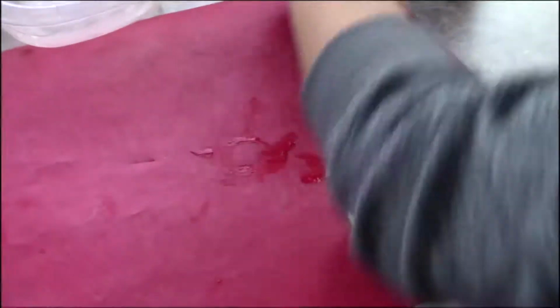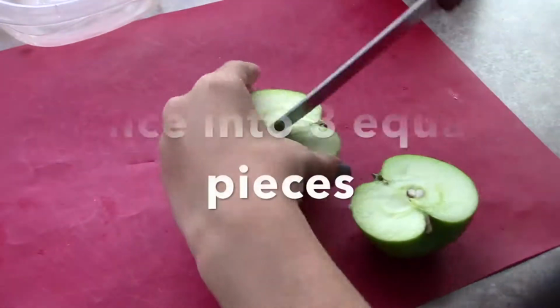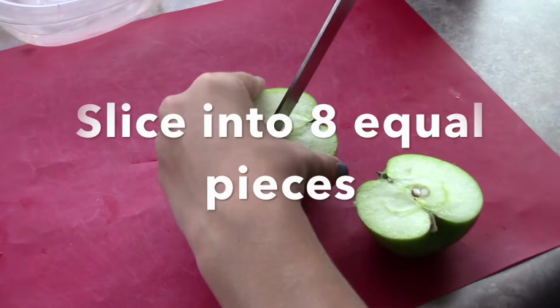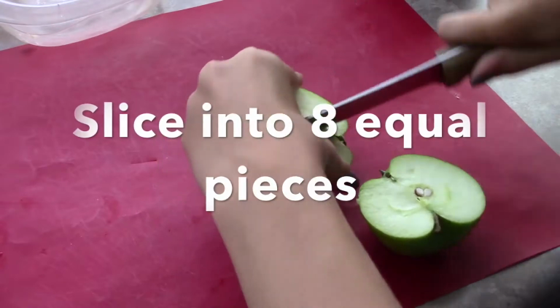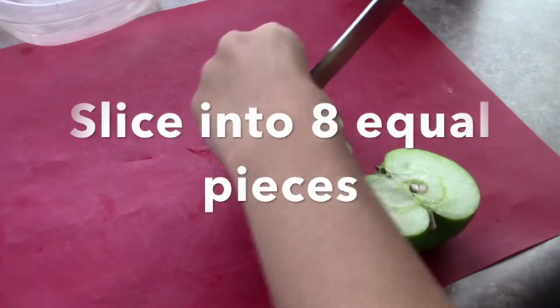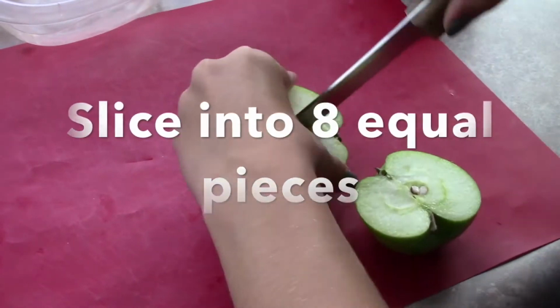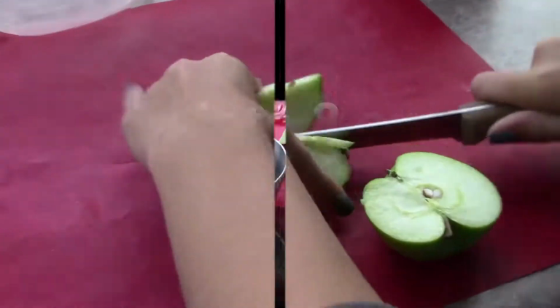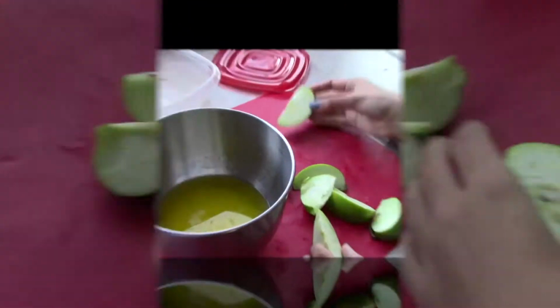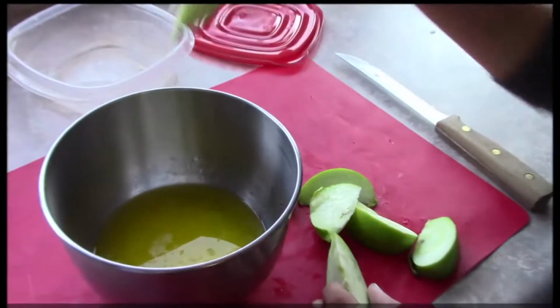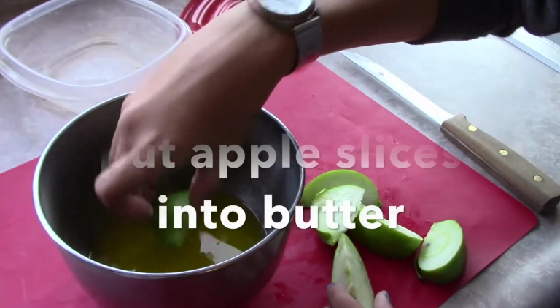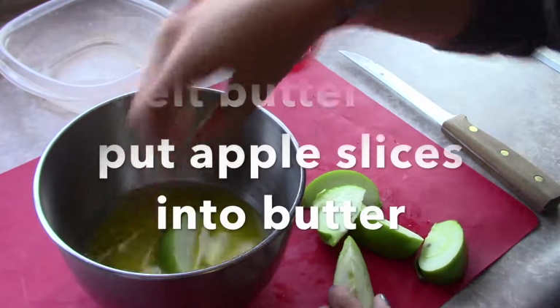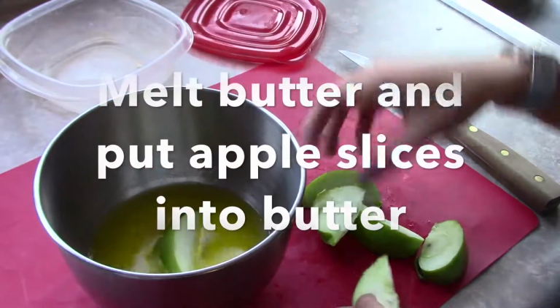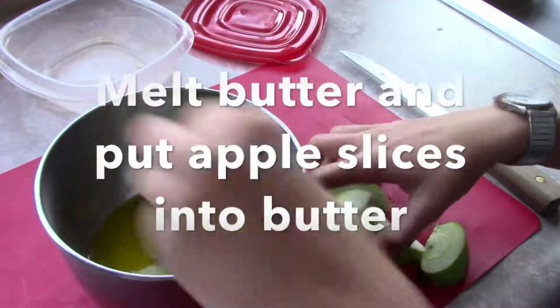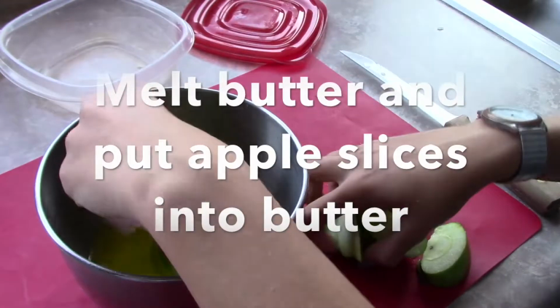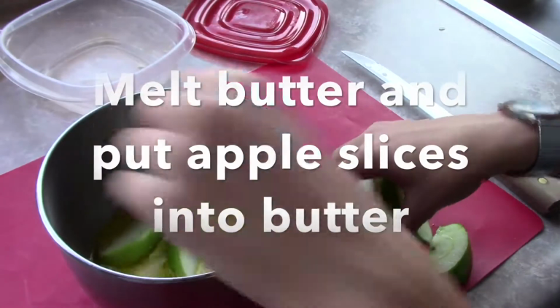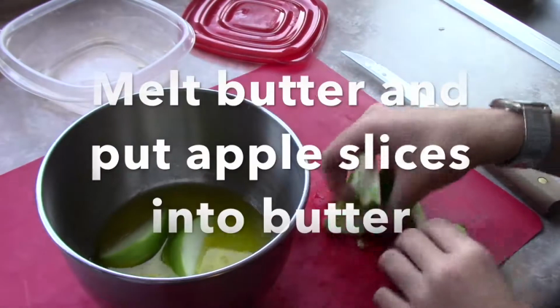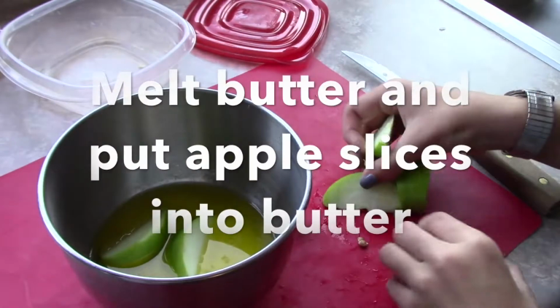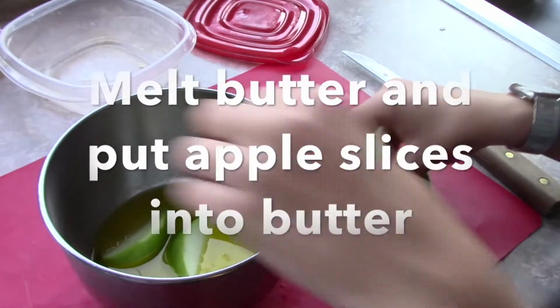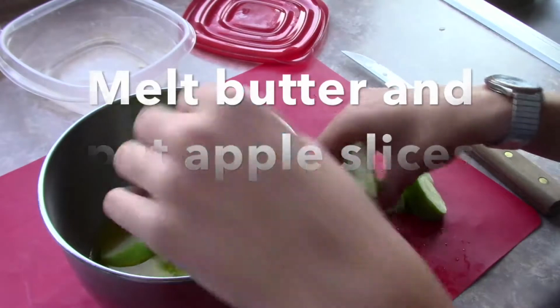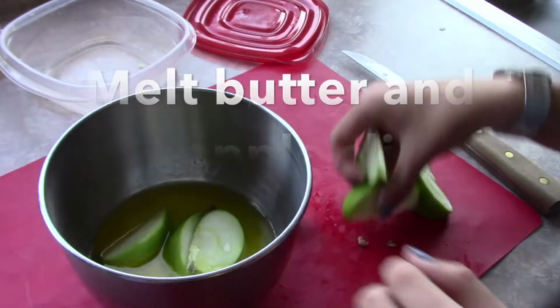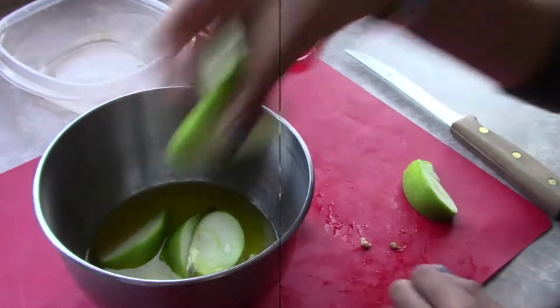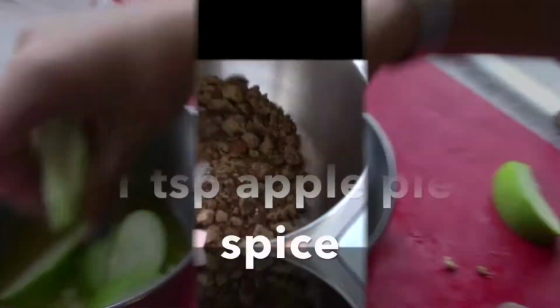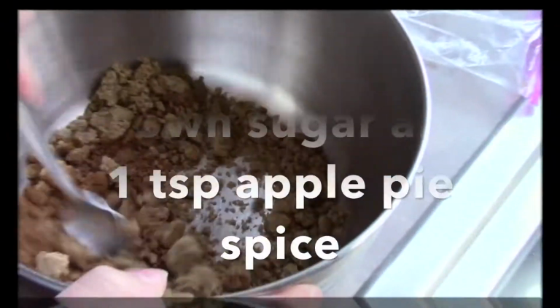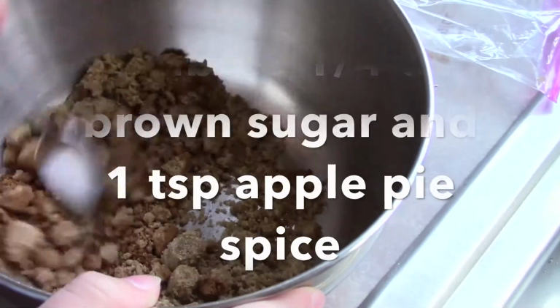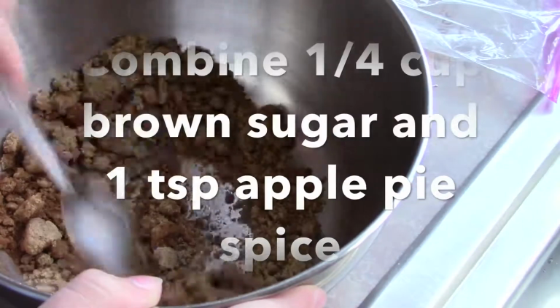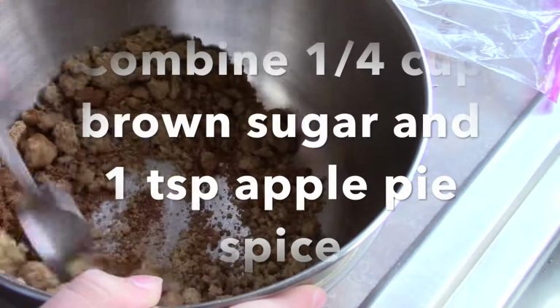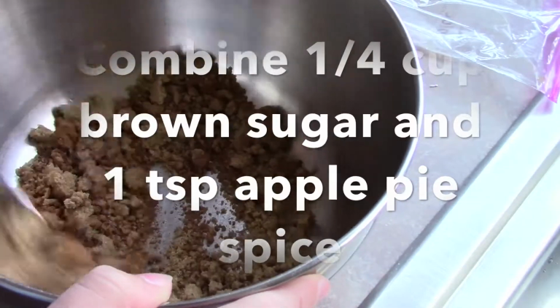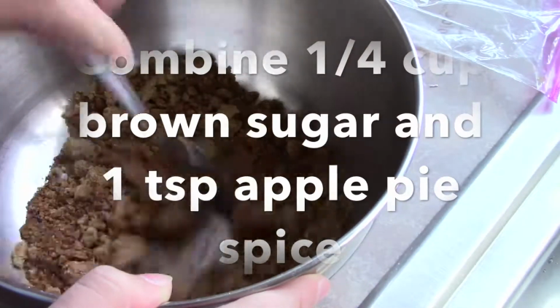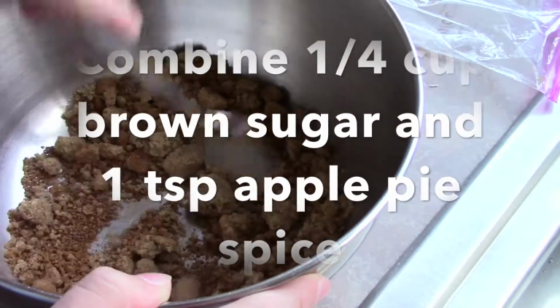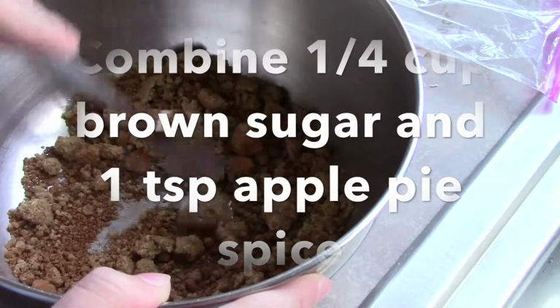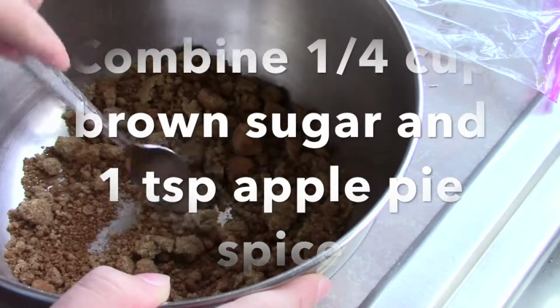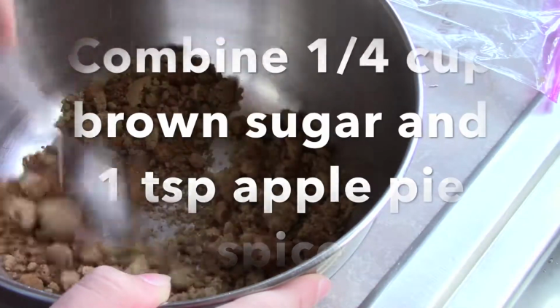Slice the apples into 8 equal pieces. Melt butter and place apple slices into the butter. Combine brown sugar and apple pie spice.